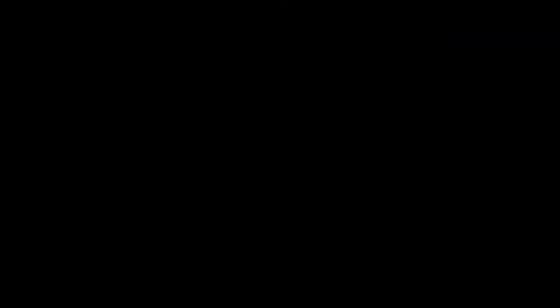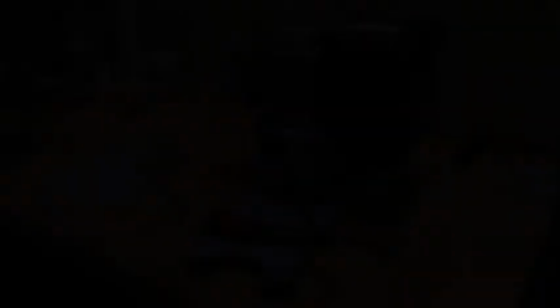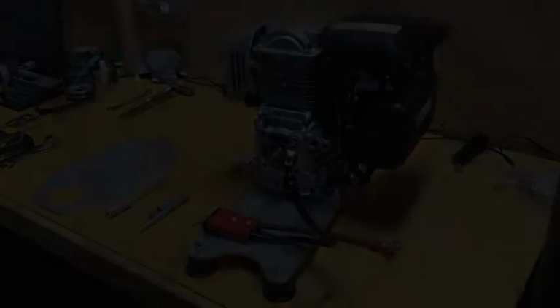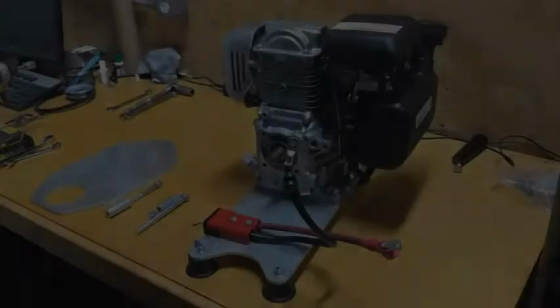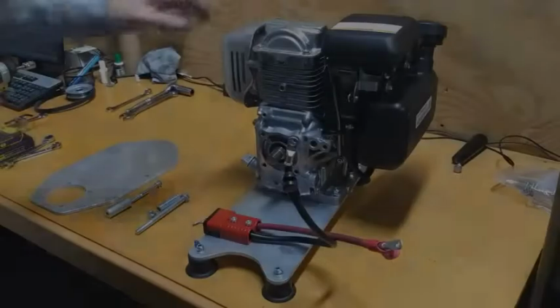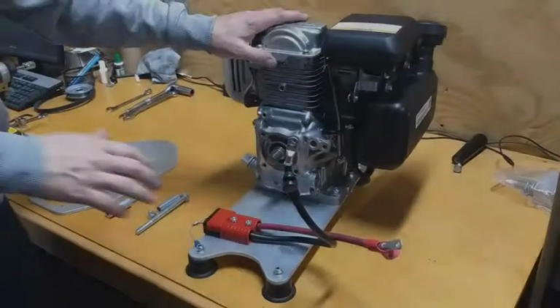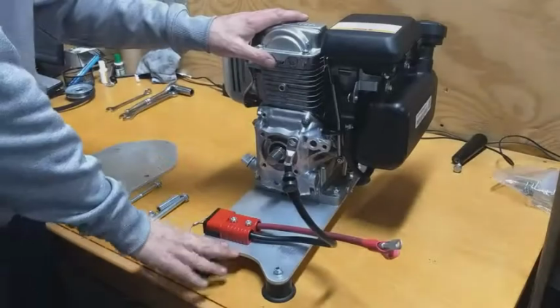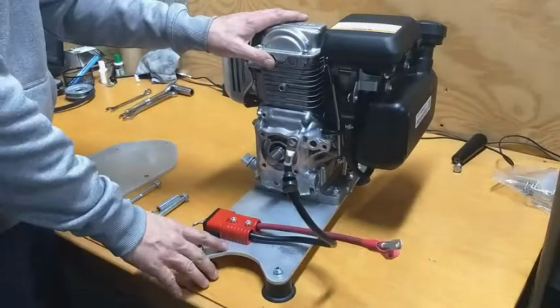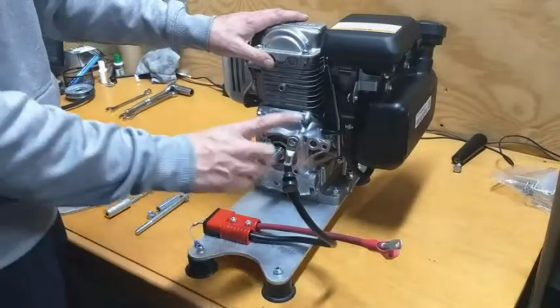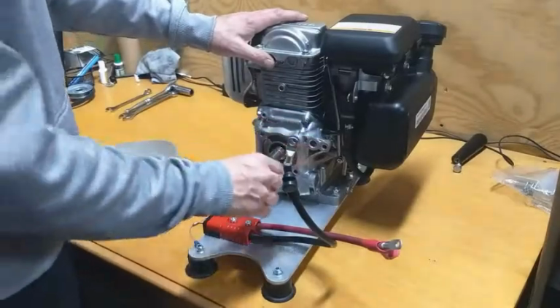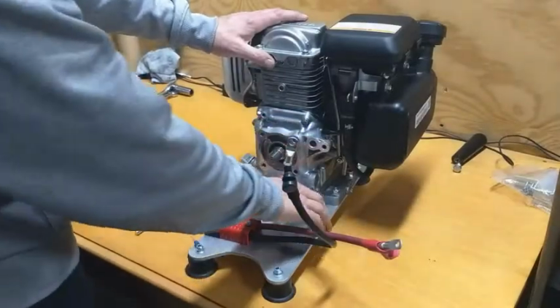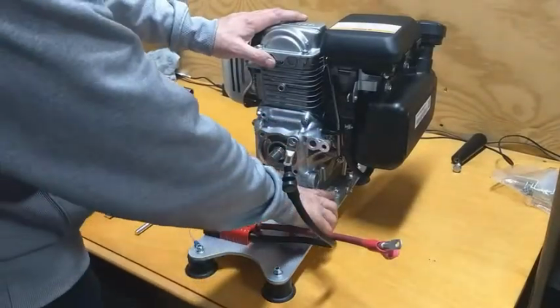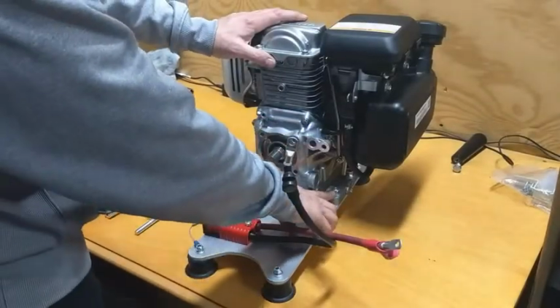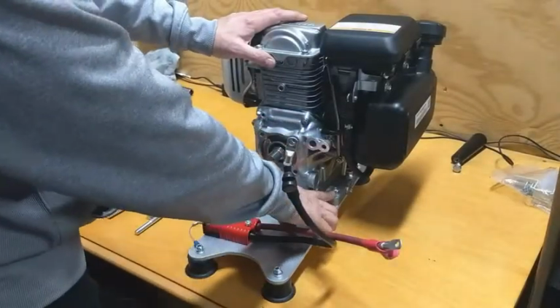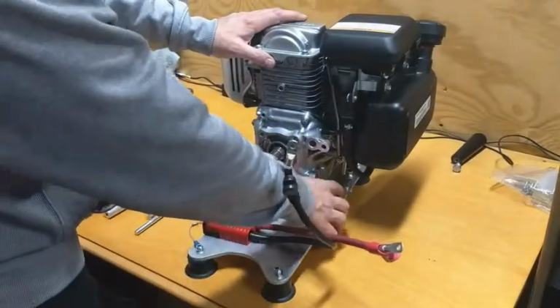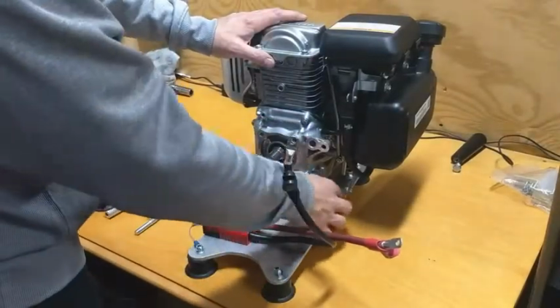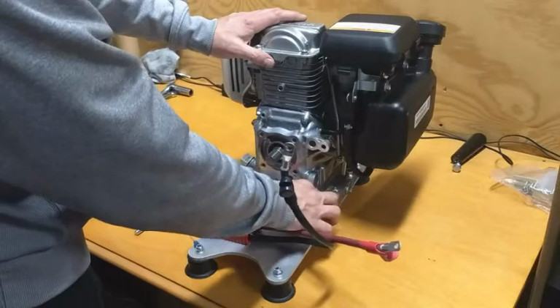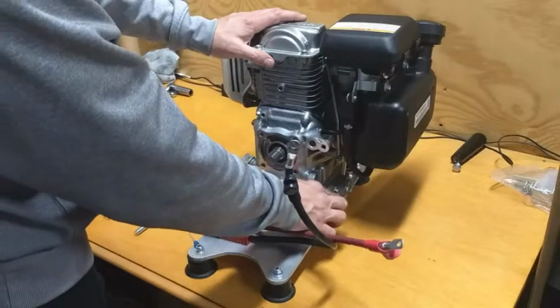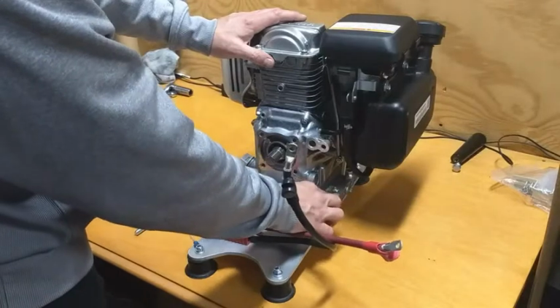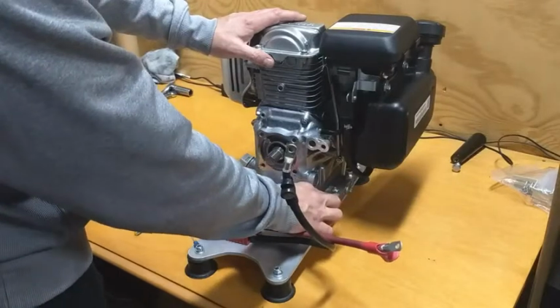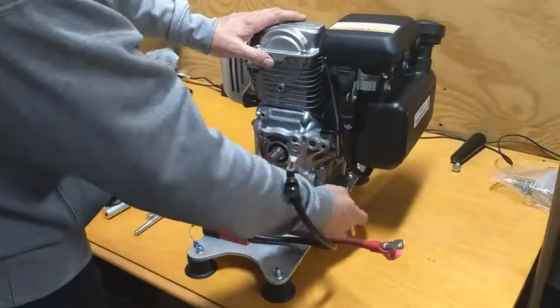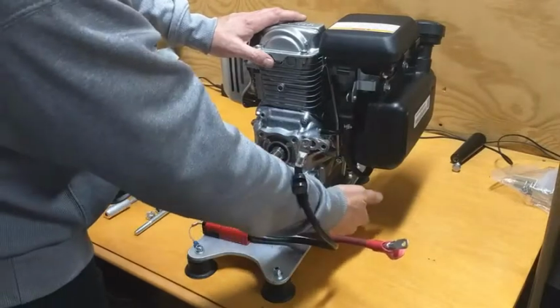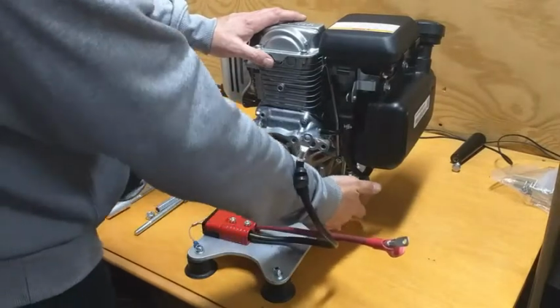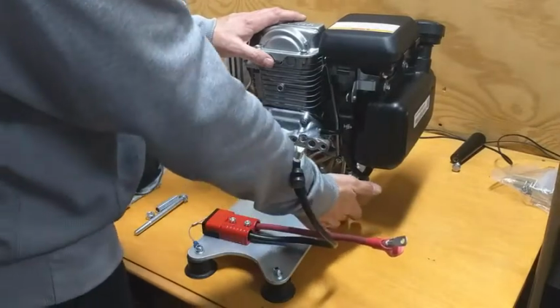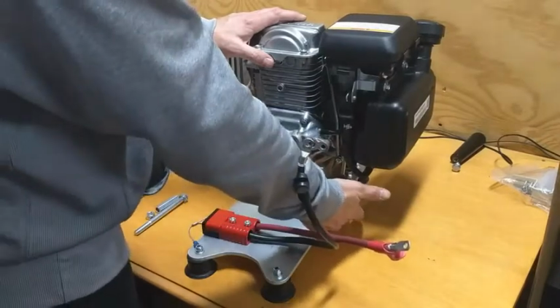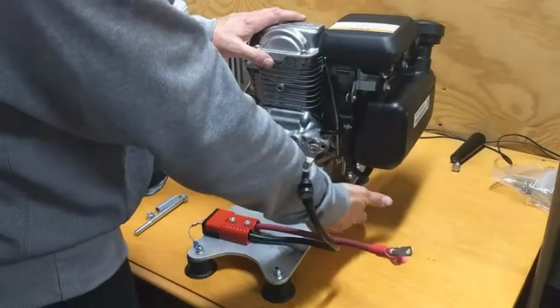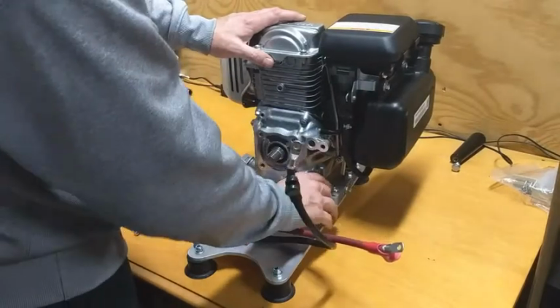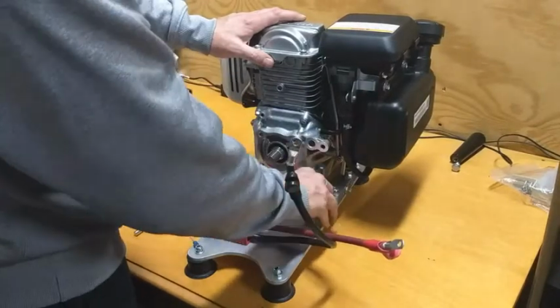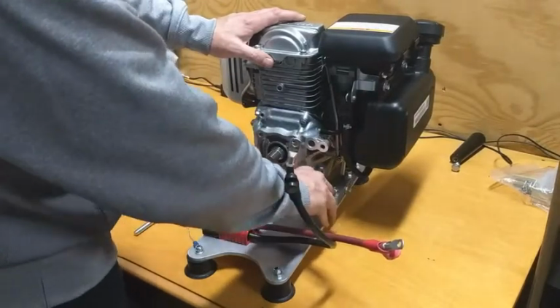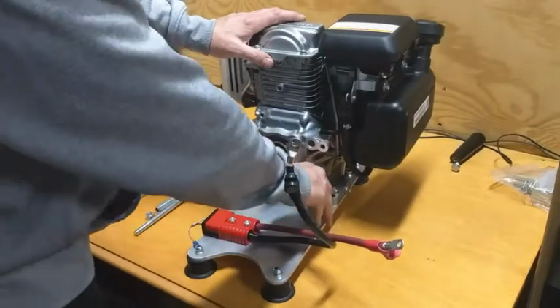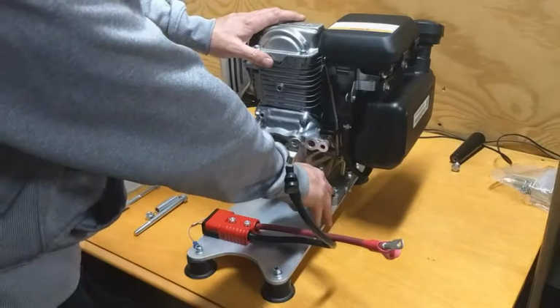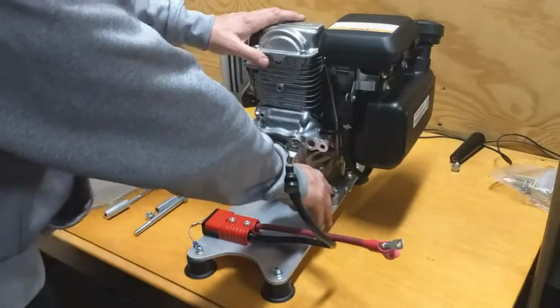Now that we've got the engine mounted to the base plate, one side note: on these fasteners, if your casting is a little tall on your engine, you can remove the washer on the bottom of the base plate so that way you fully engage the nylock.